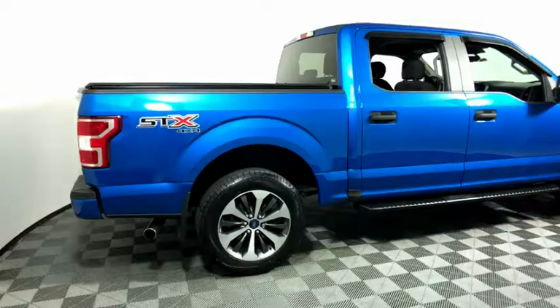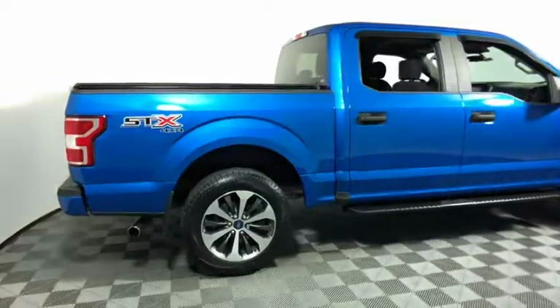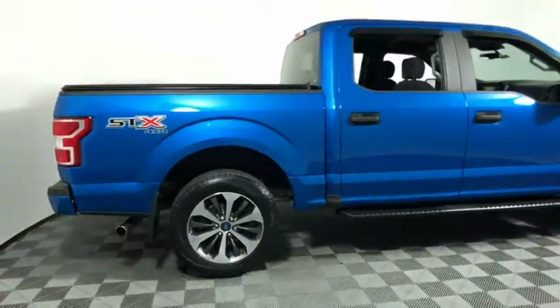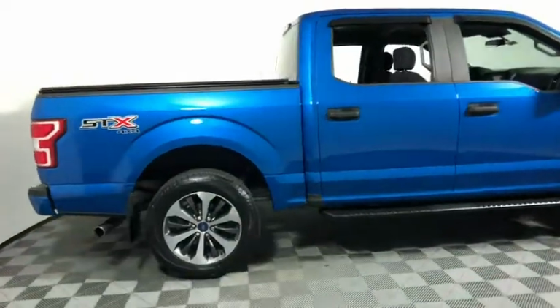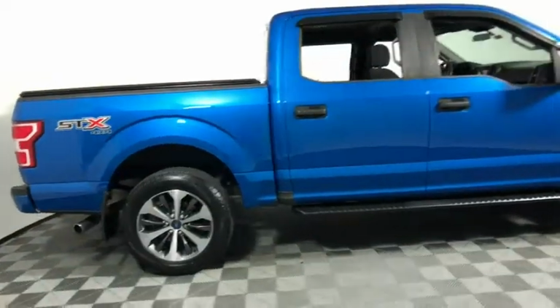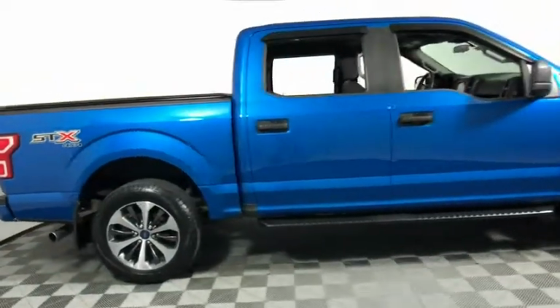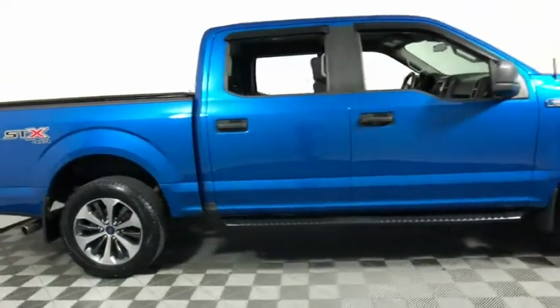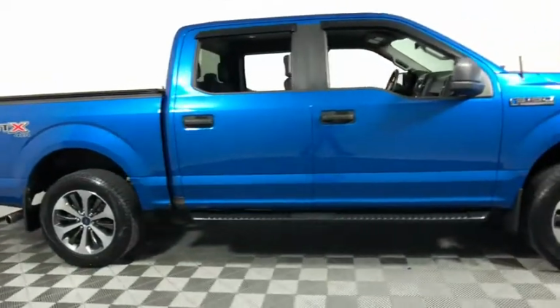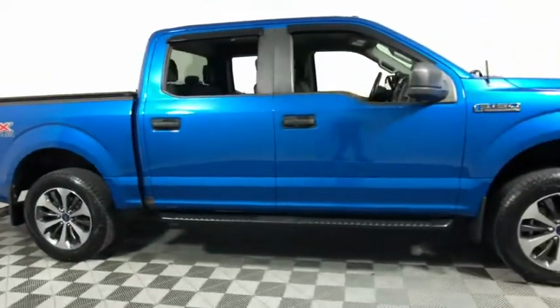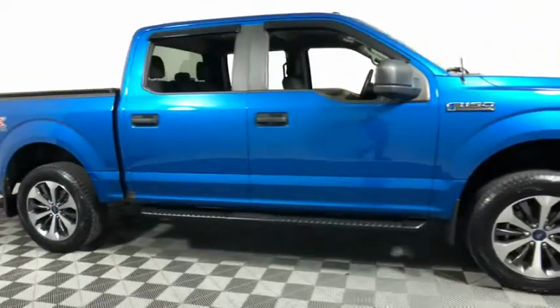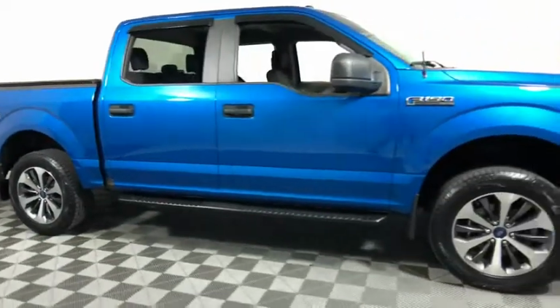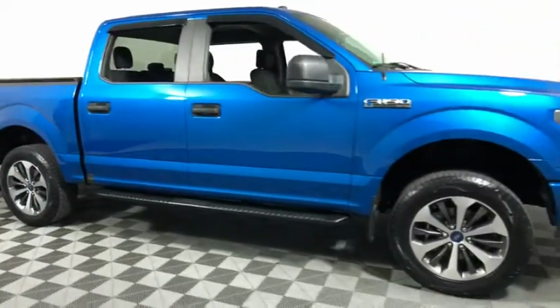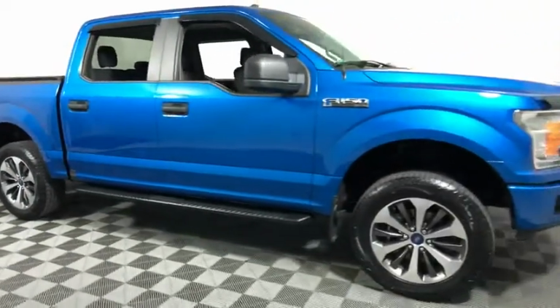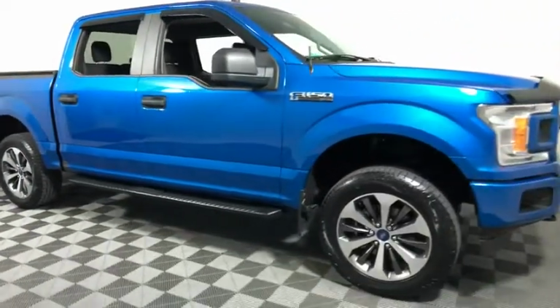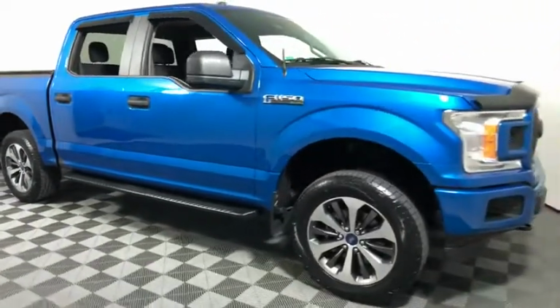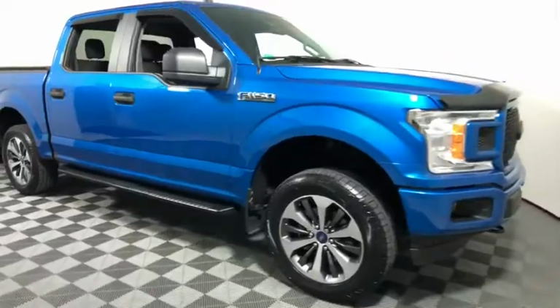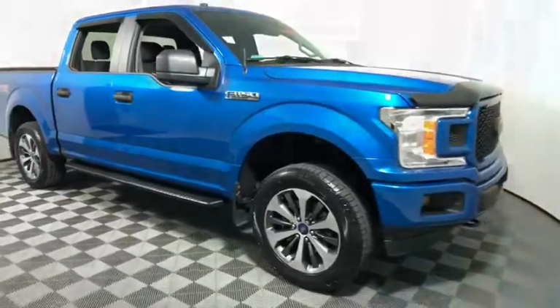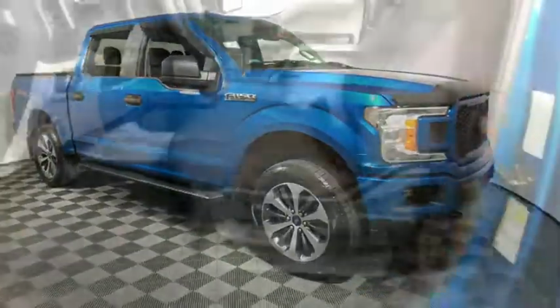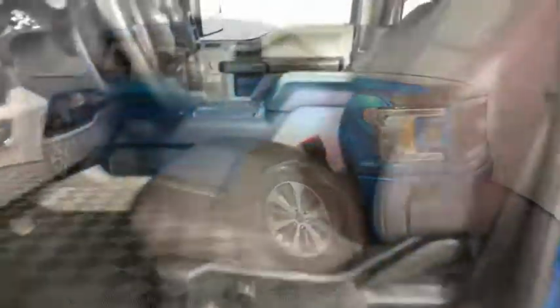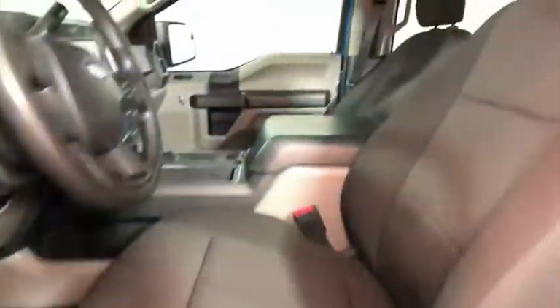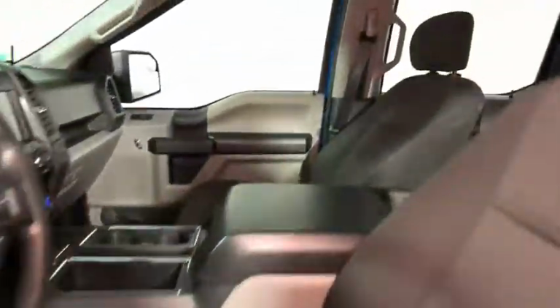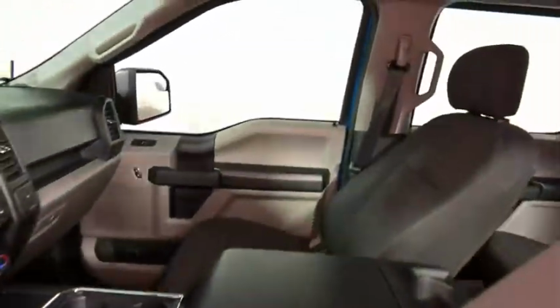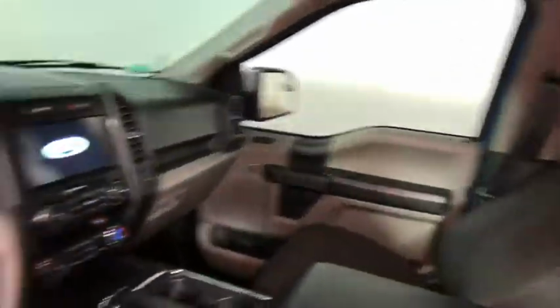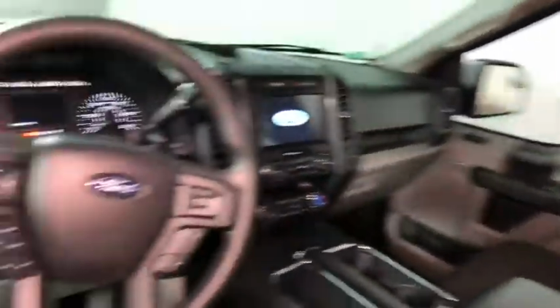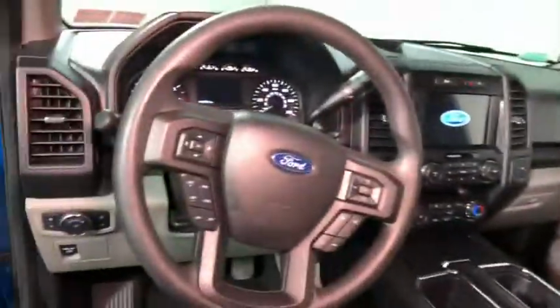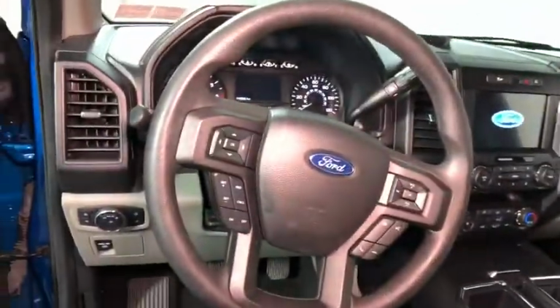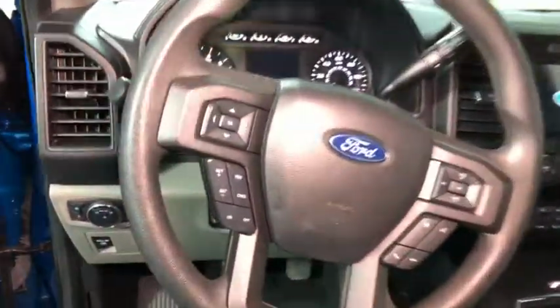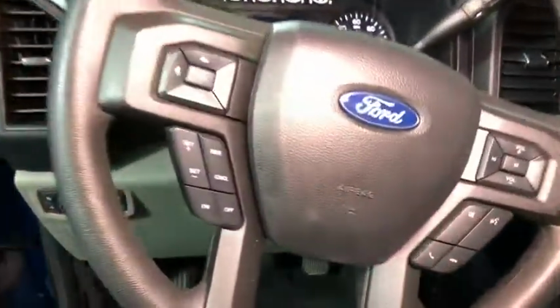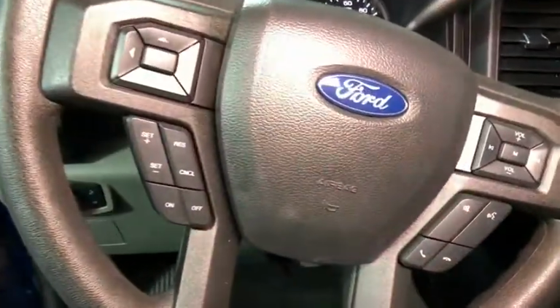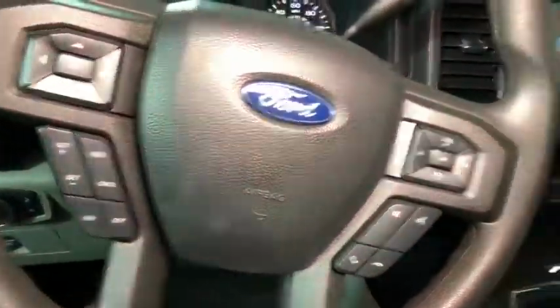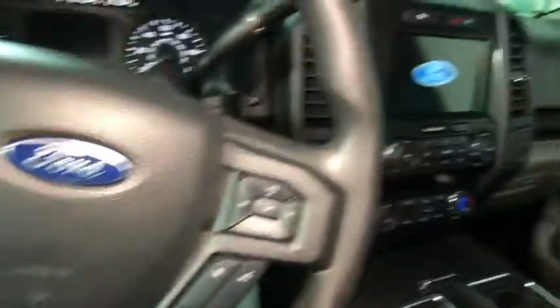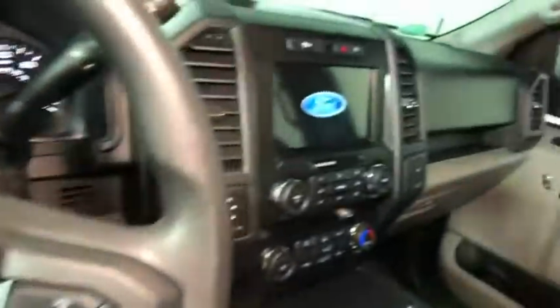Take a ride in the 2019 Ford F-150. A Ford F-150 knows how to handle any situation. It's built to follow orders. No whining.